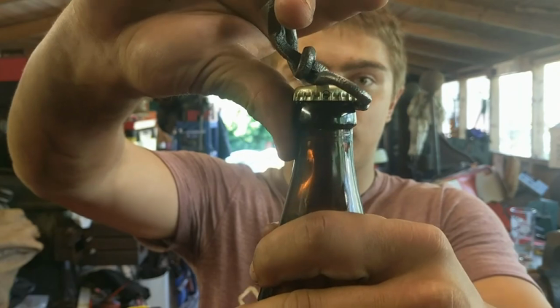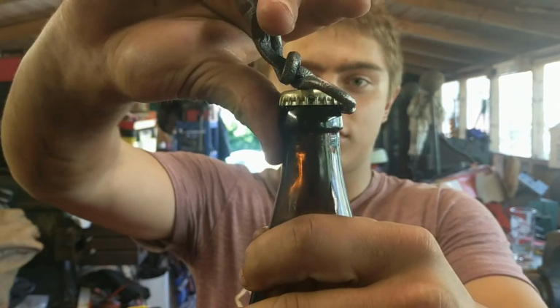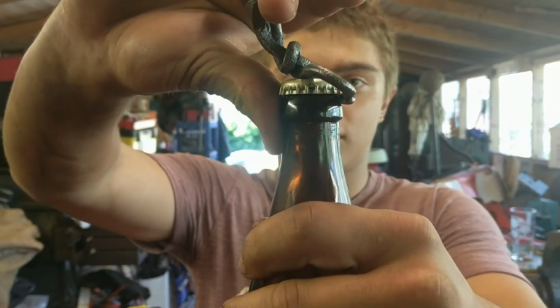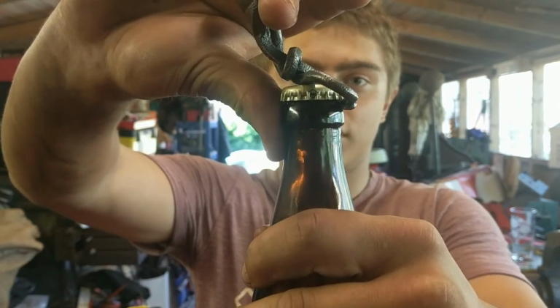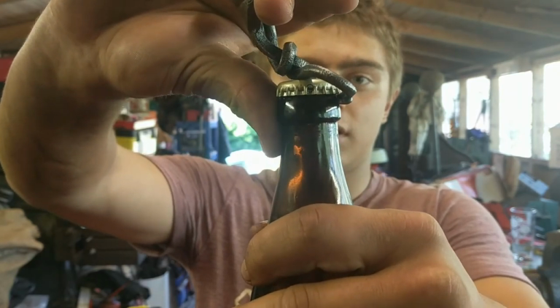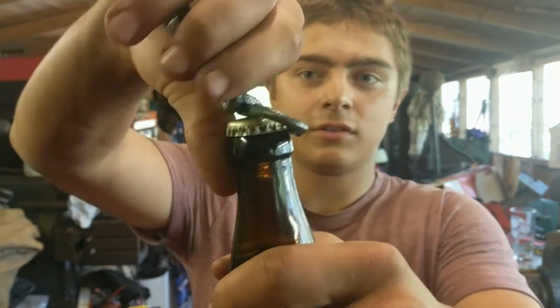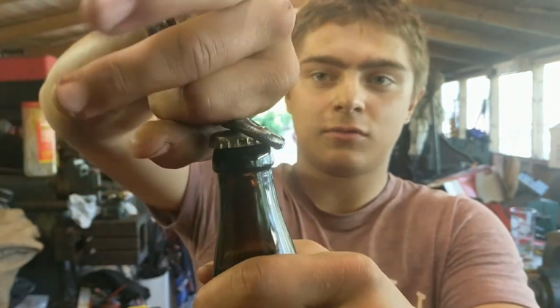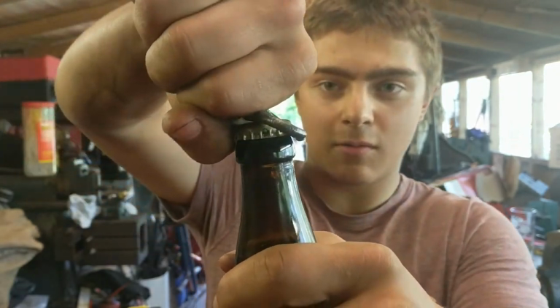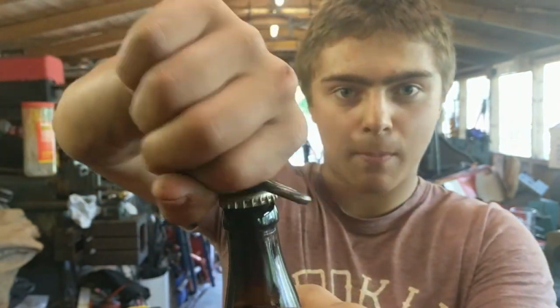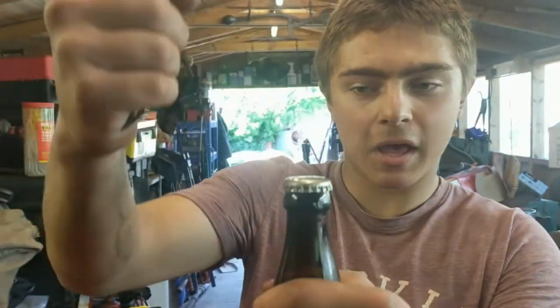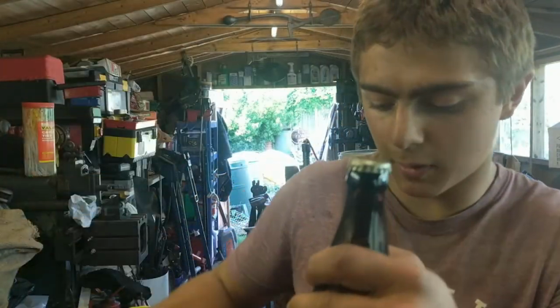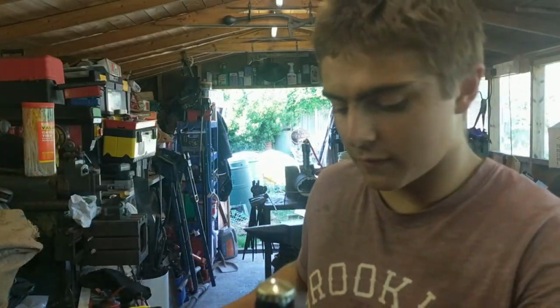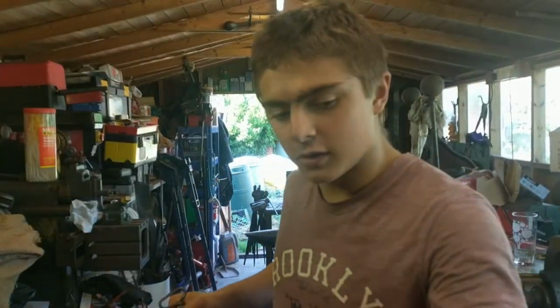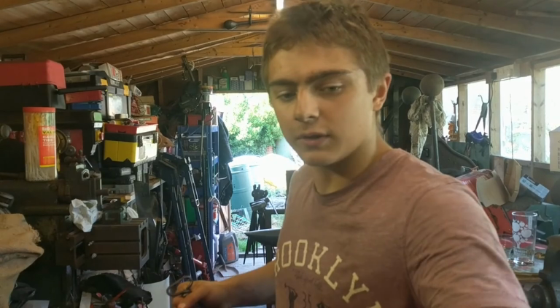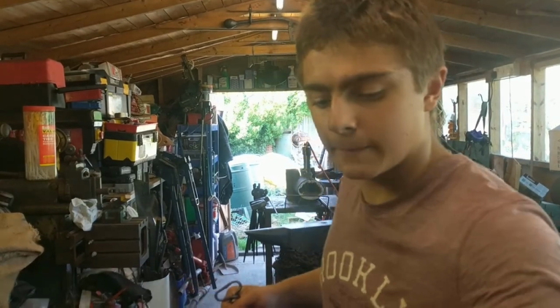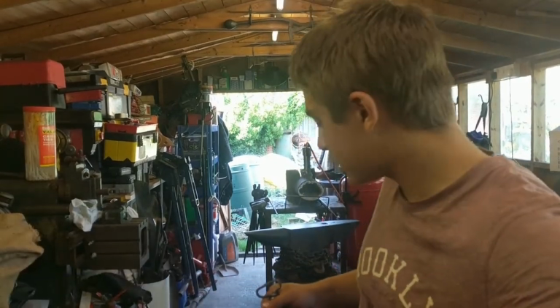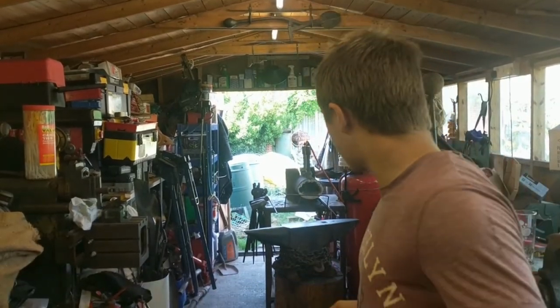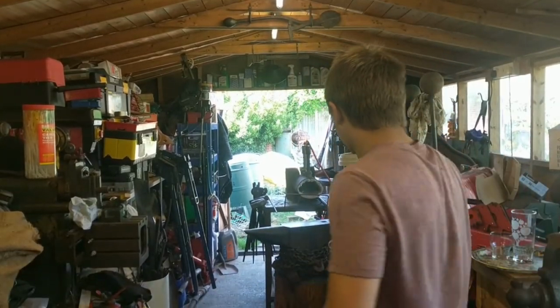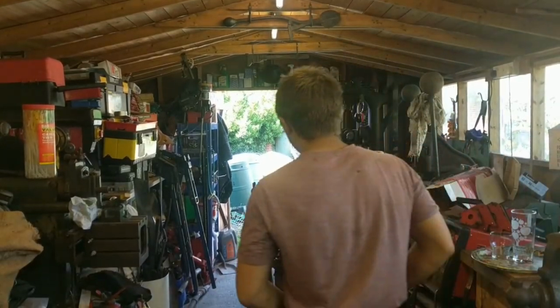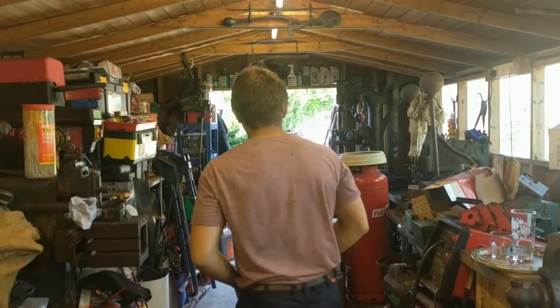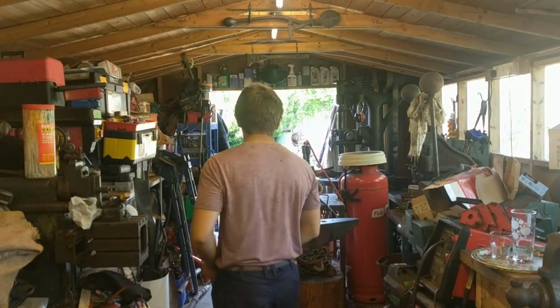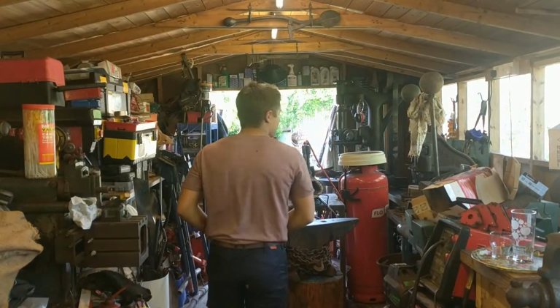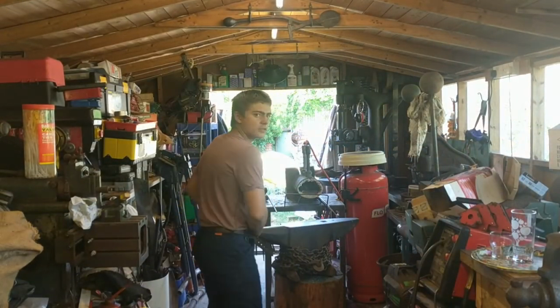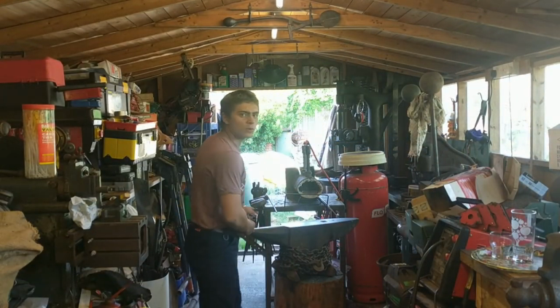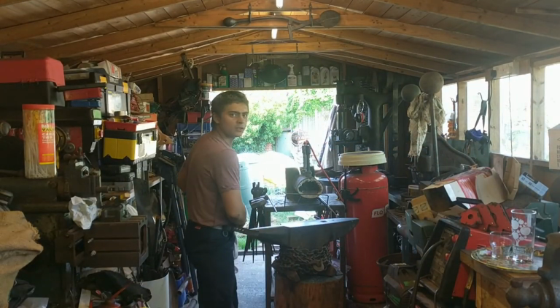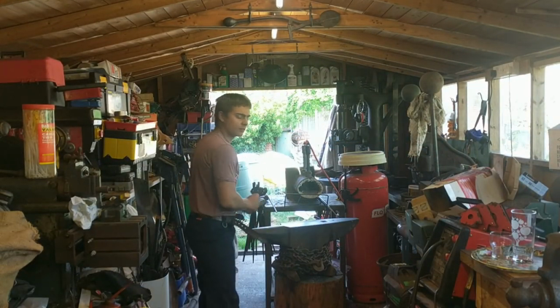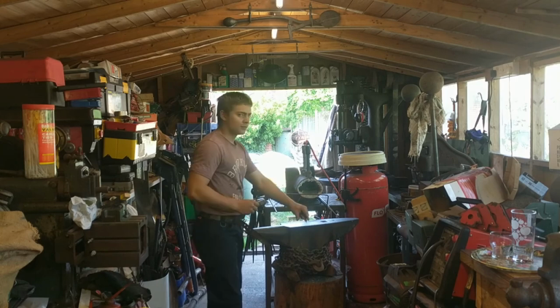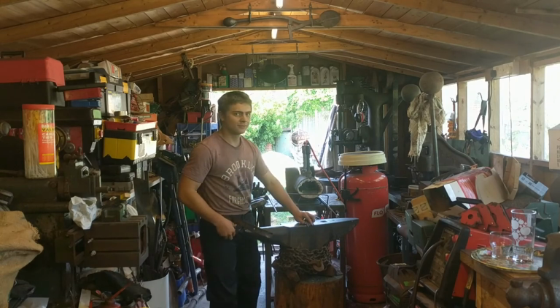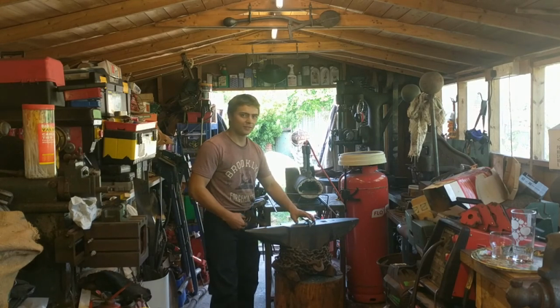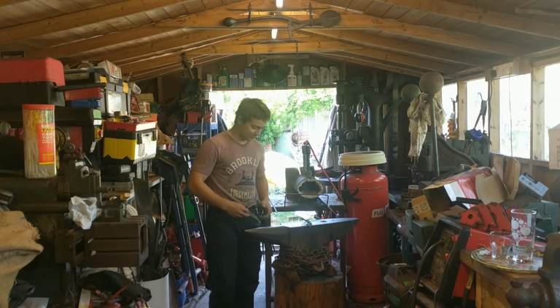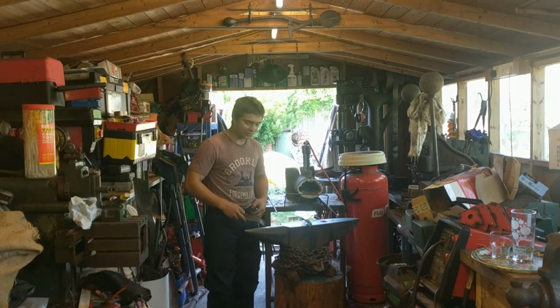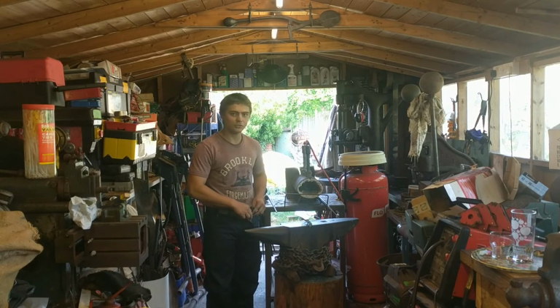It clips on quite nicely there. That should just be able to pop it off. And for the next part — don't worry, this is not weird. This is the moment on YouTube.